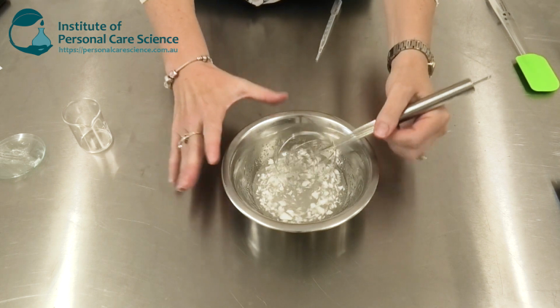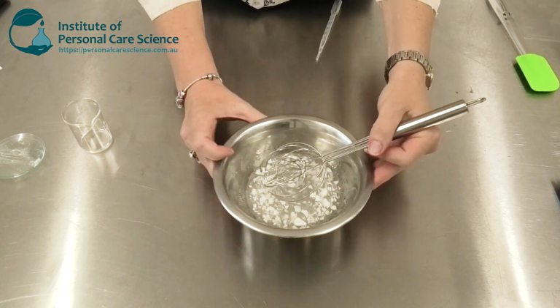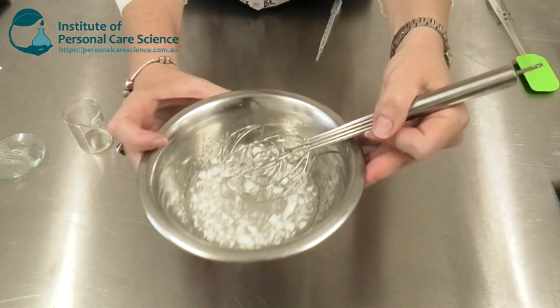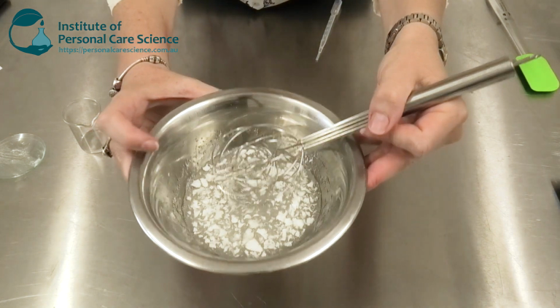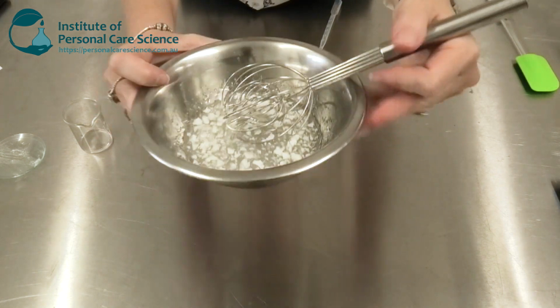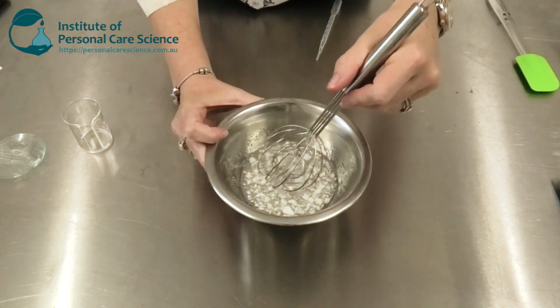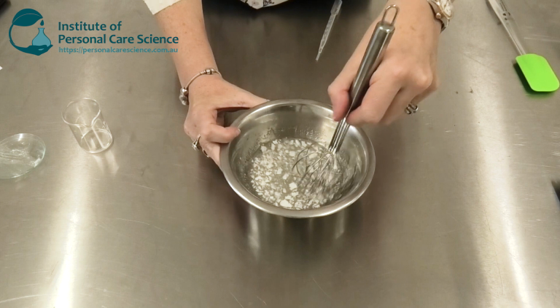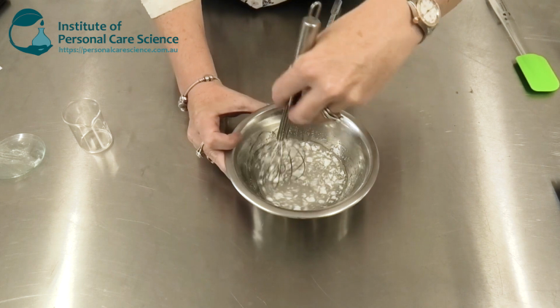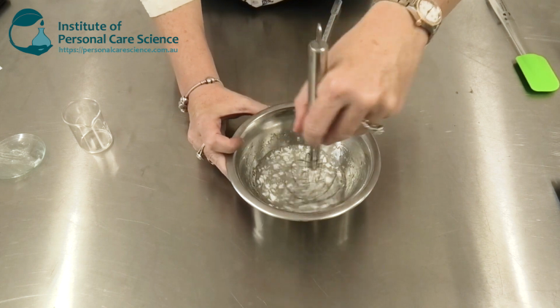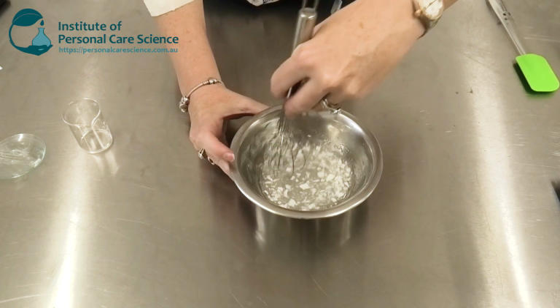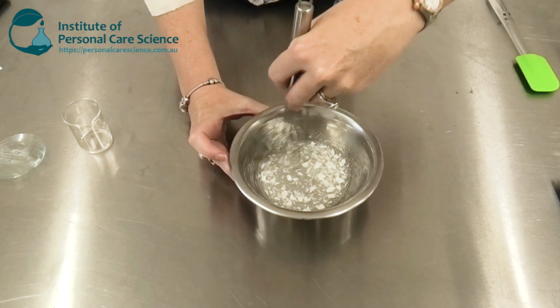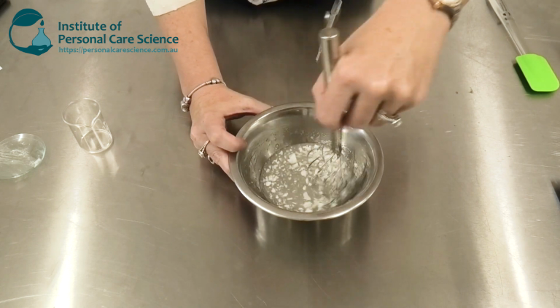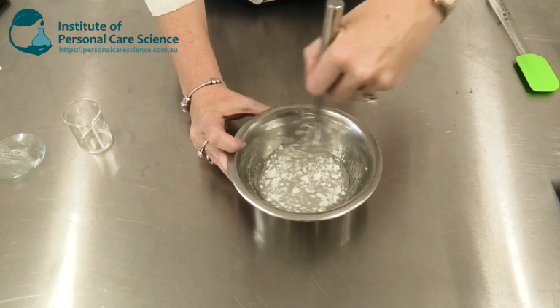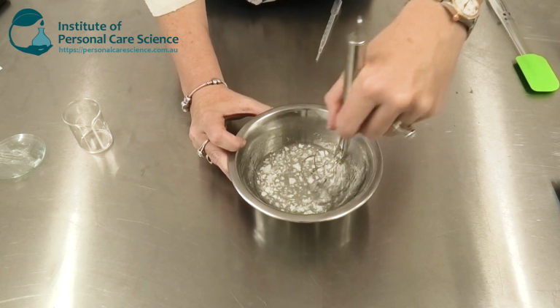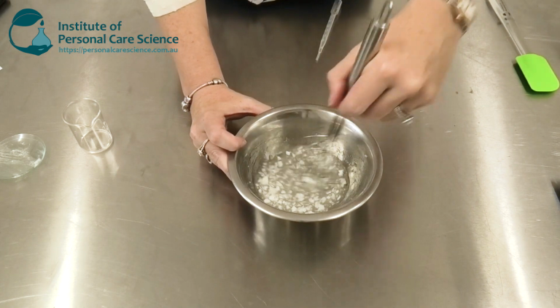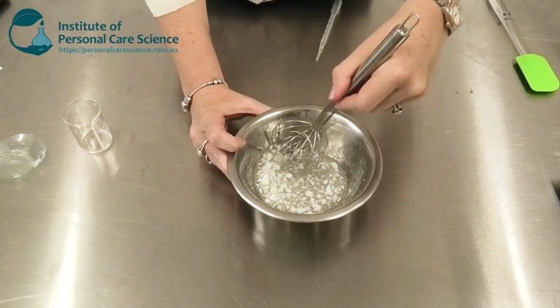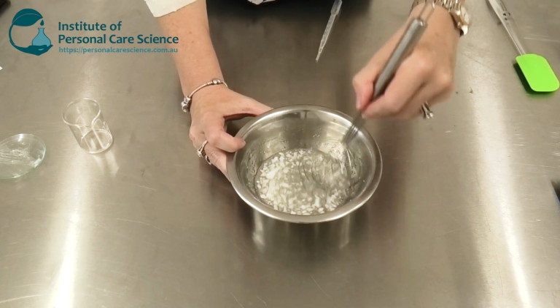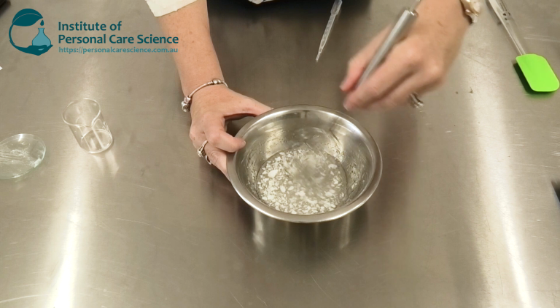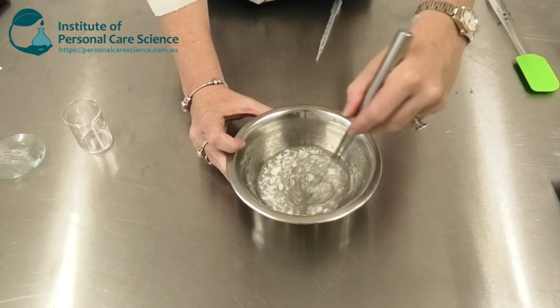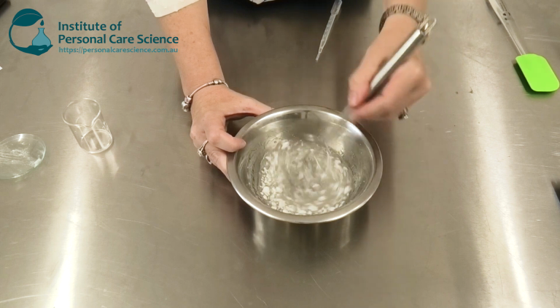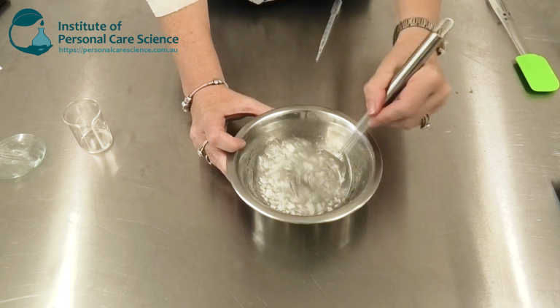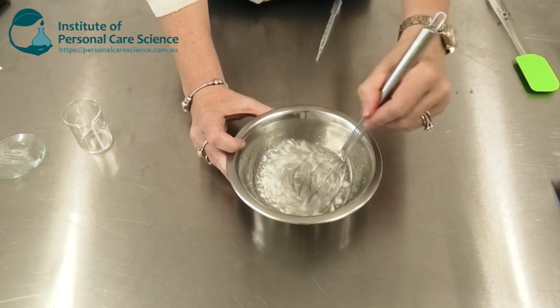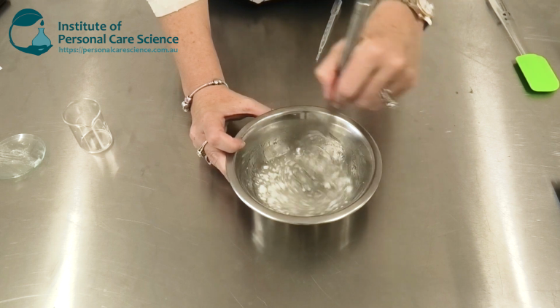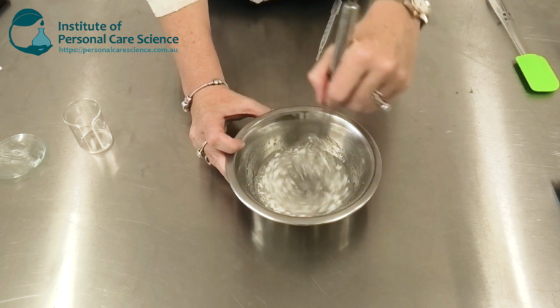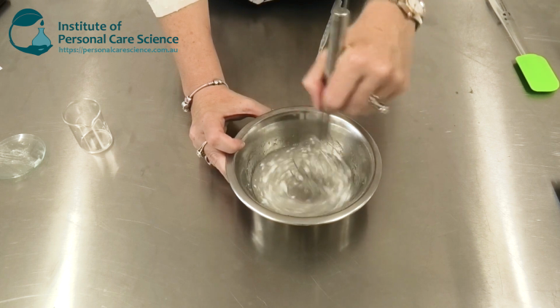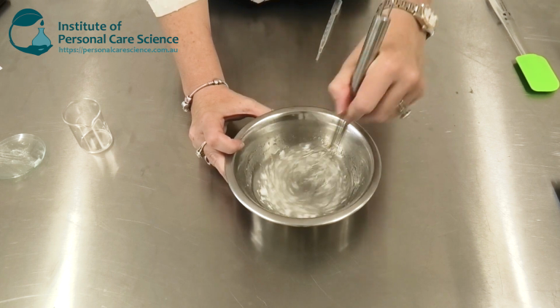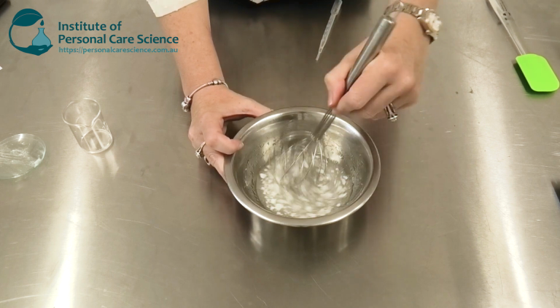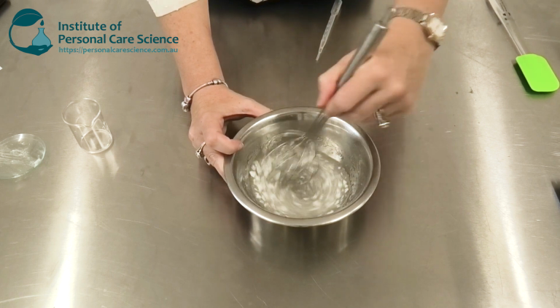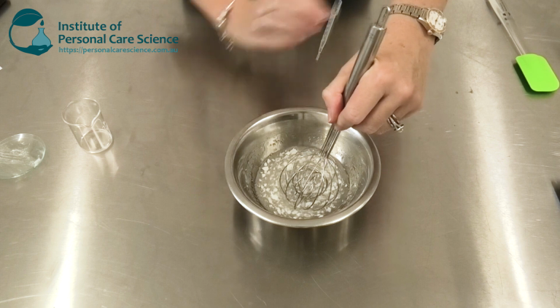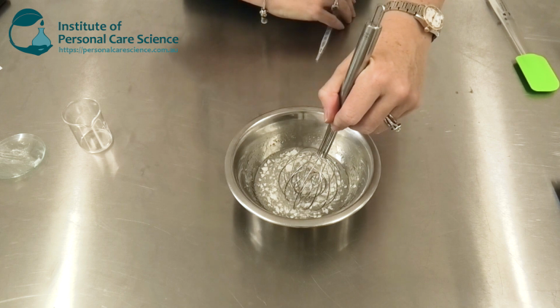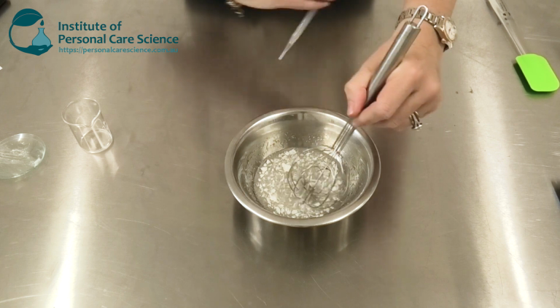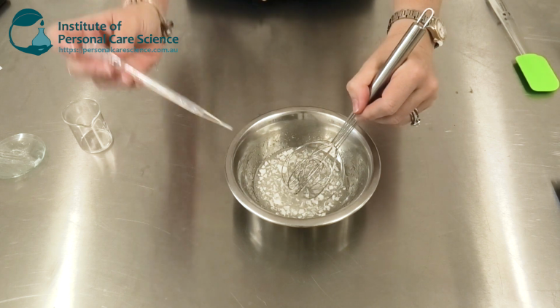Now when you first add your sodium hyaluronate, don't worry if it looks a little bit like this — this is not like having fish eyes with a natural gum. It will hydrate given enough time and a little bit of stirring.